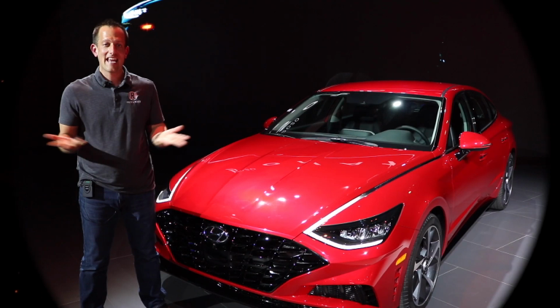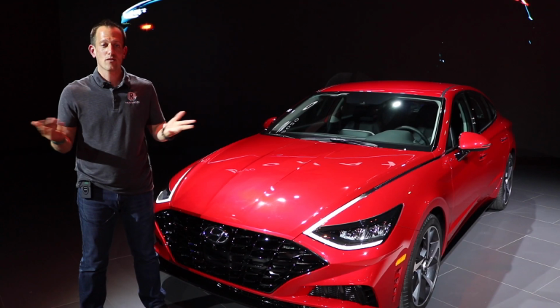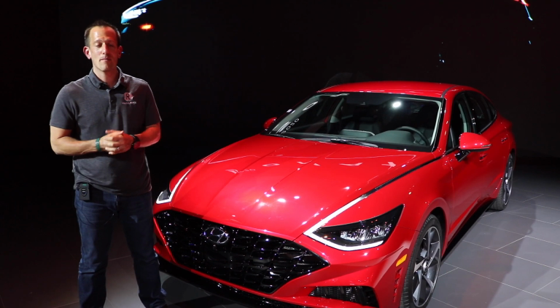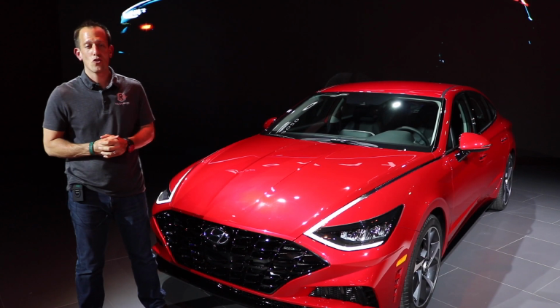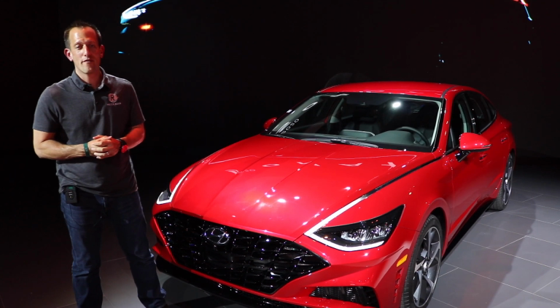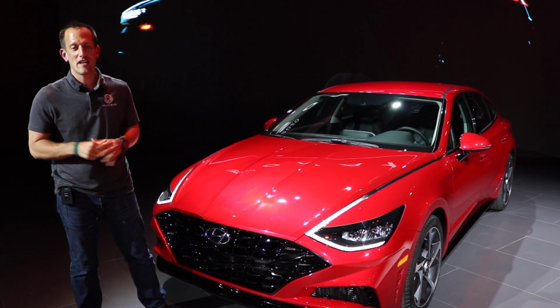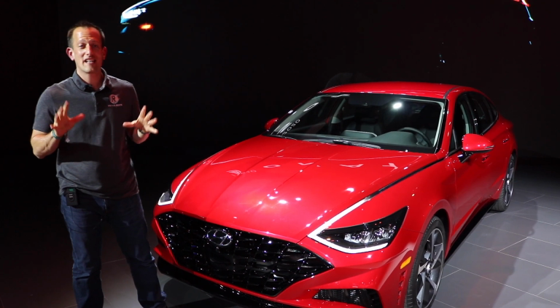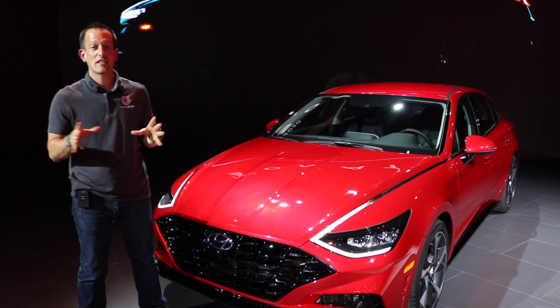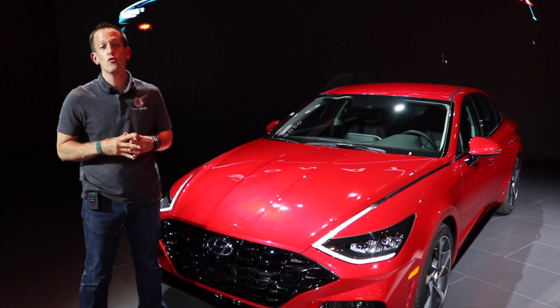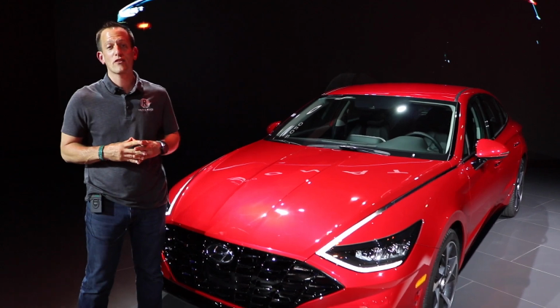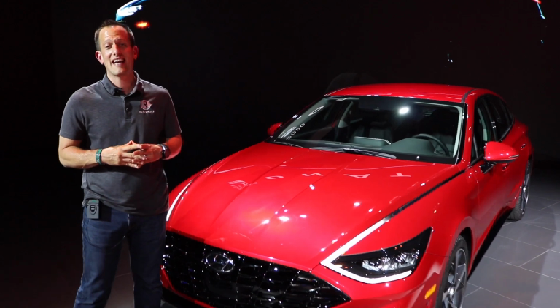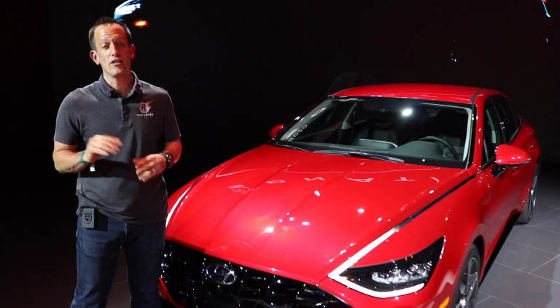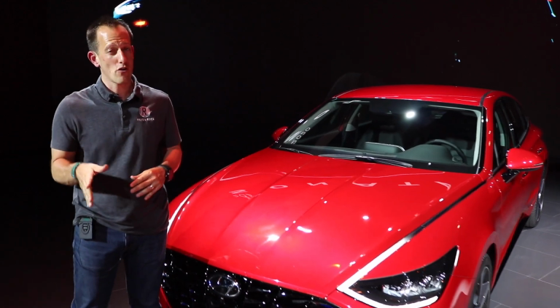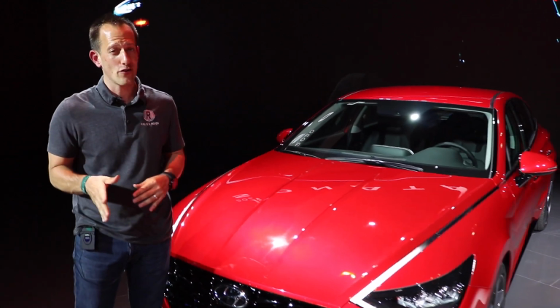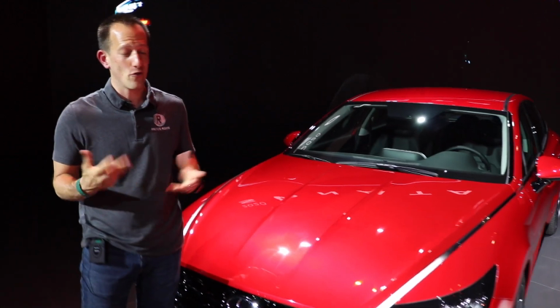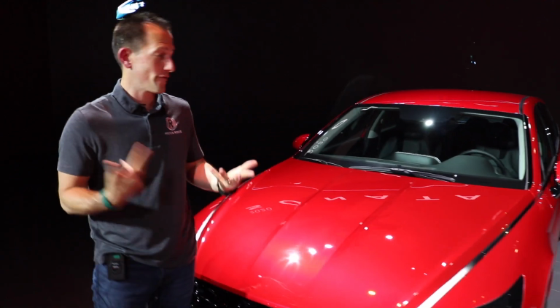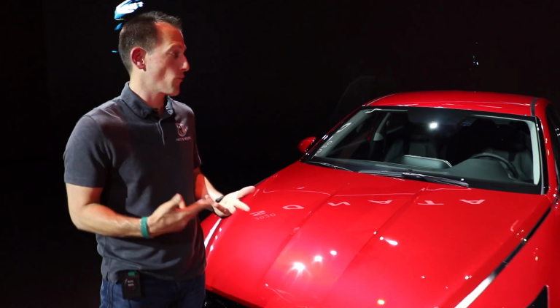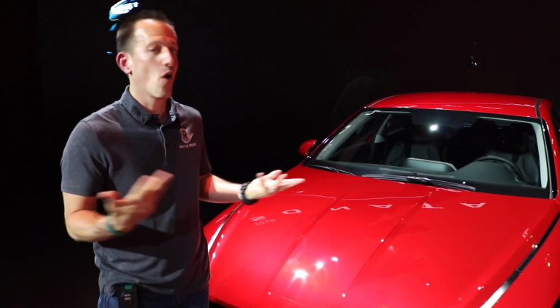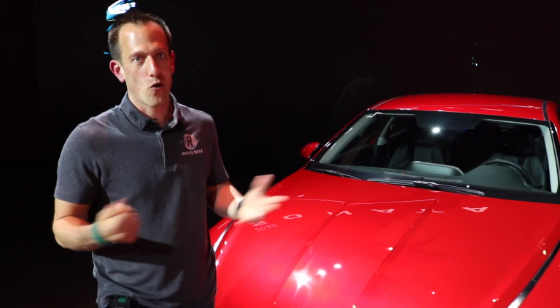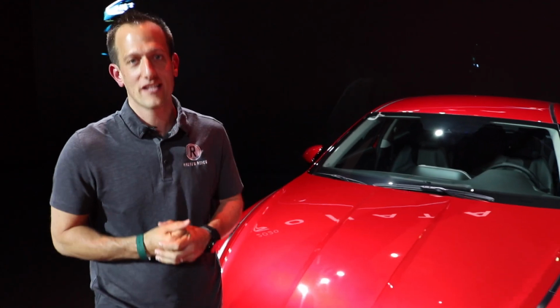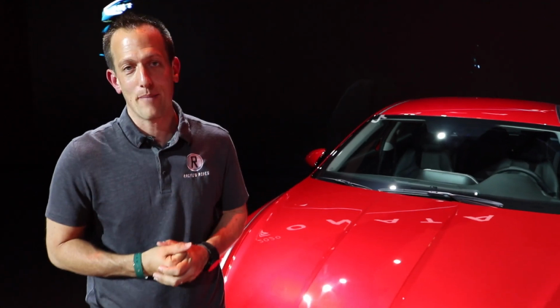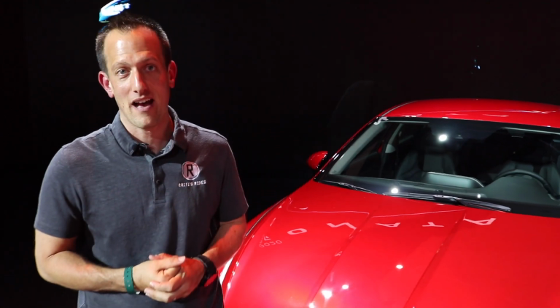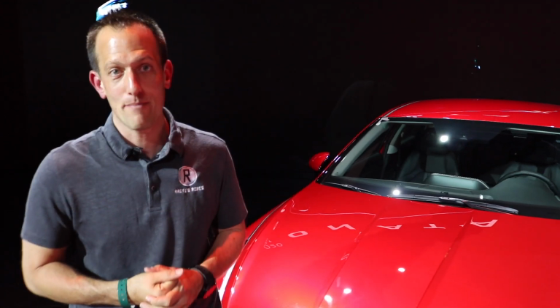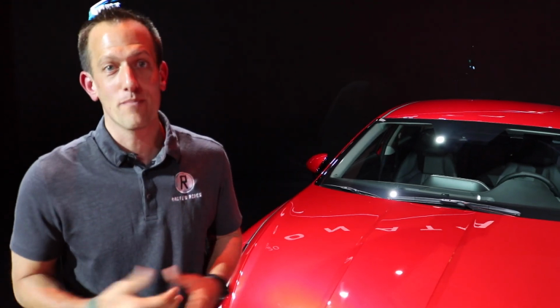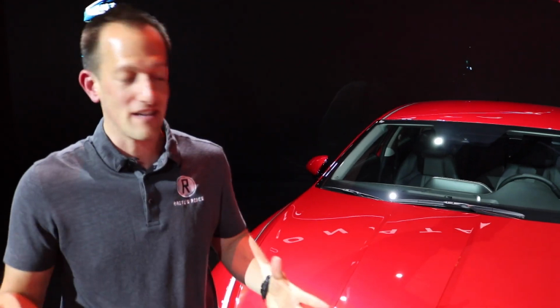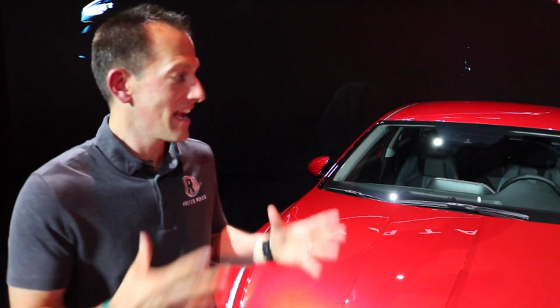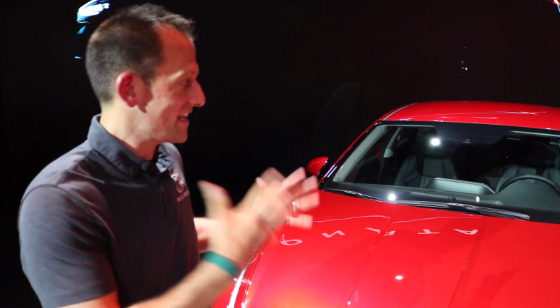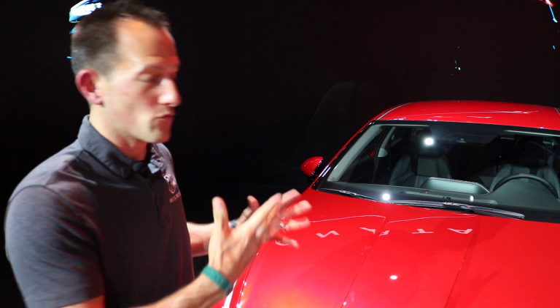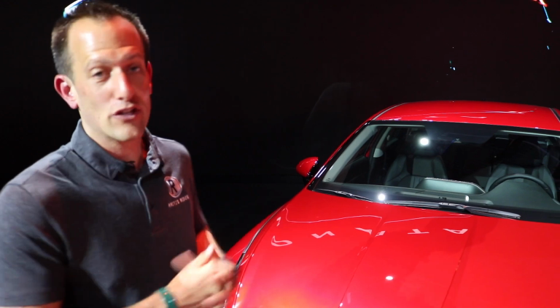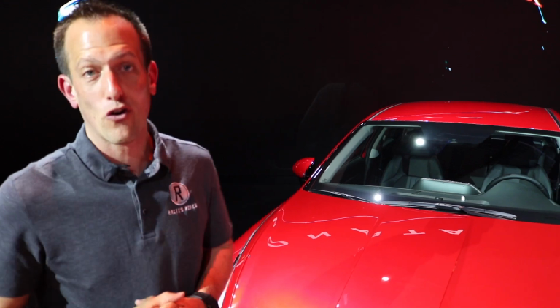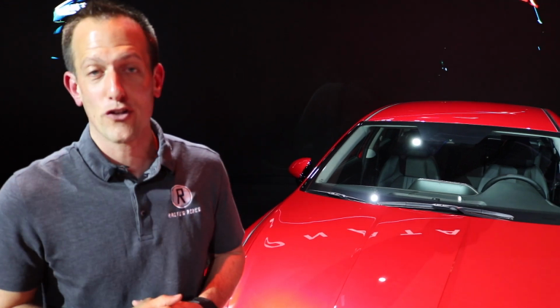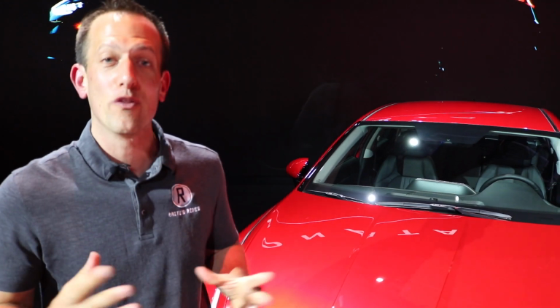Hey guys, what's up? It's Joe Reddy from Radies & Rides. I'm at the 2019 New York Auto Show and of course, we're going to stop by the Hyundai booth because this is really the star of the show.